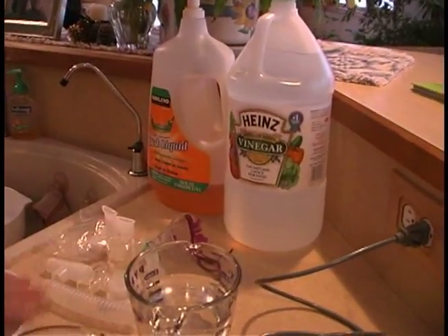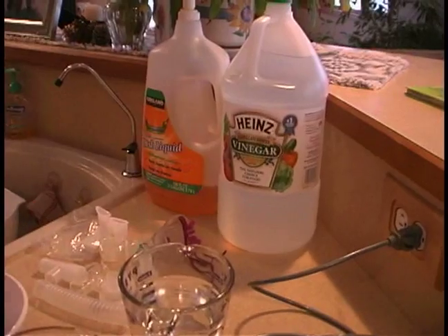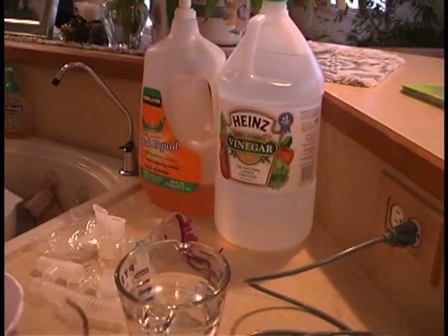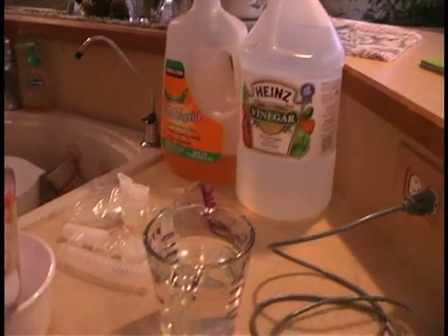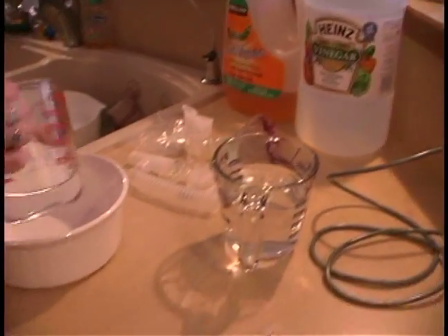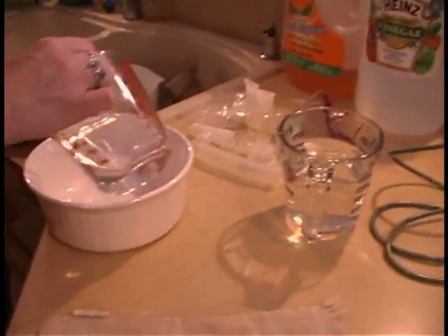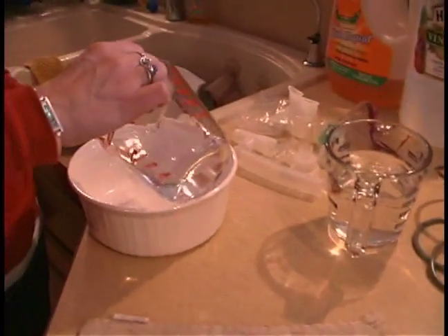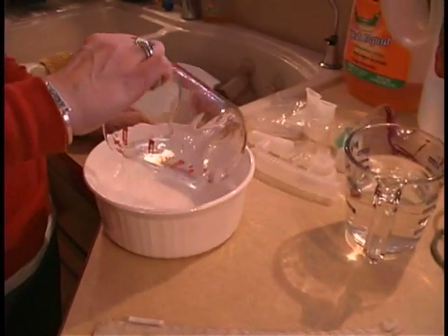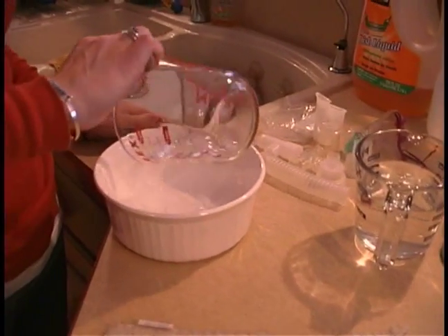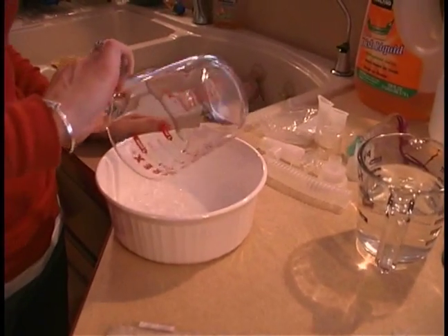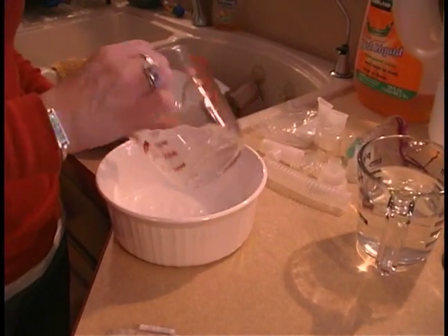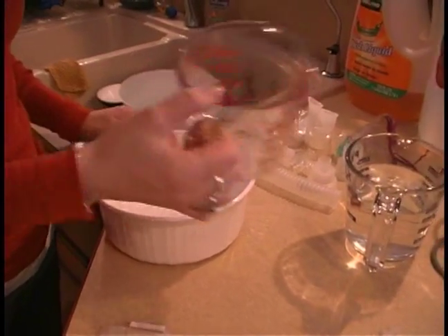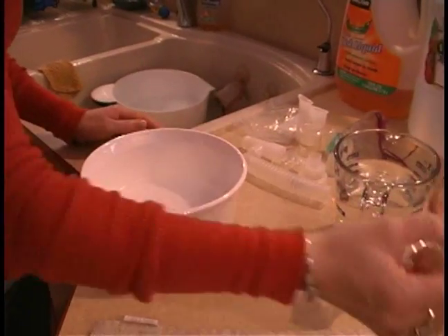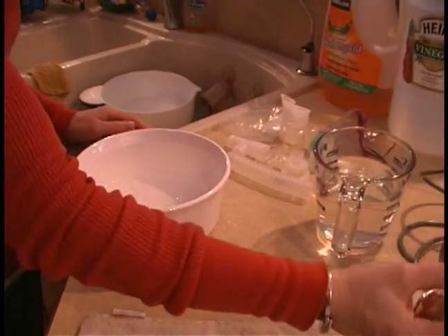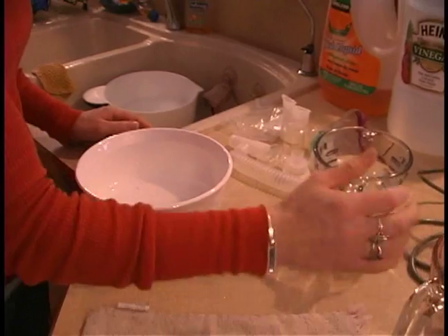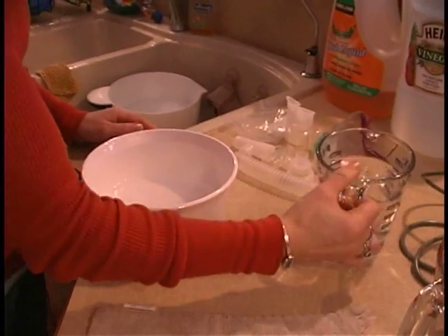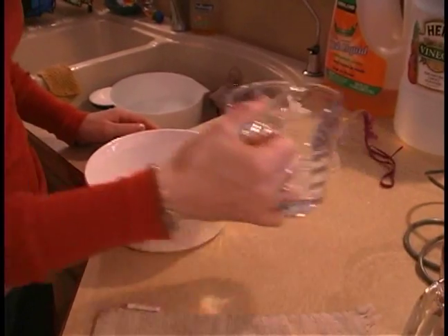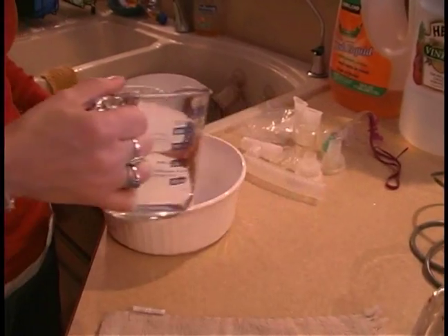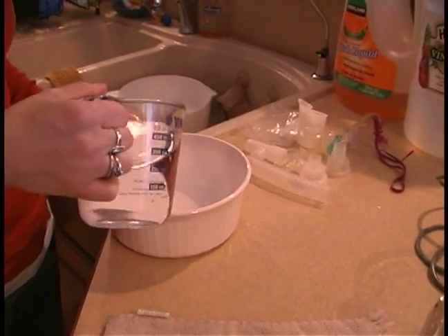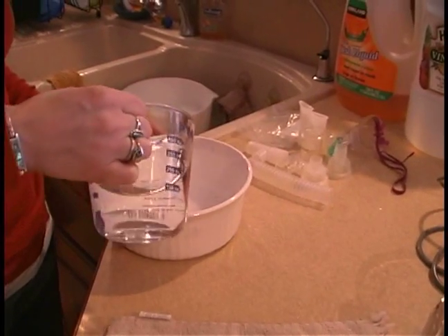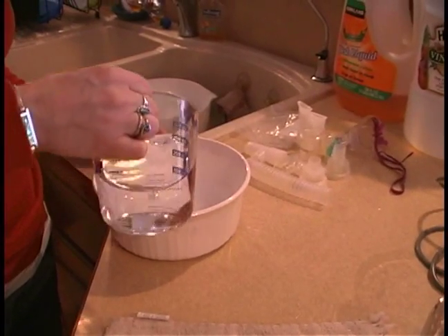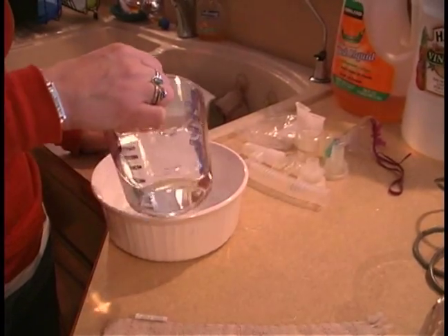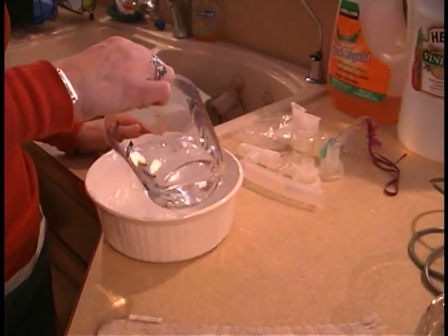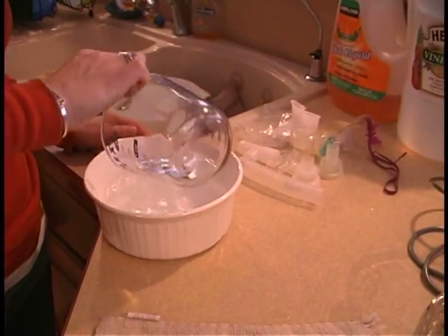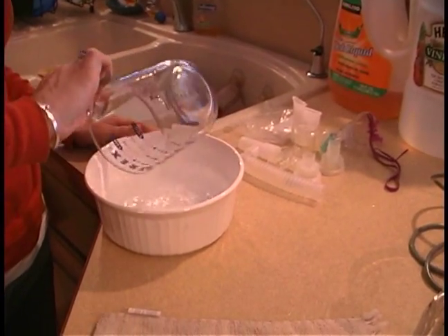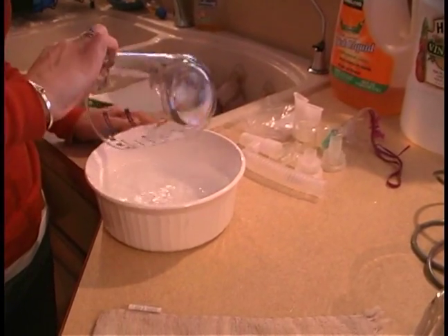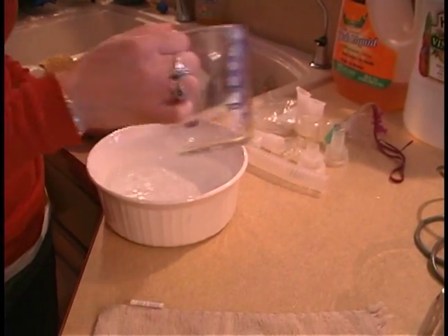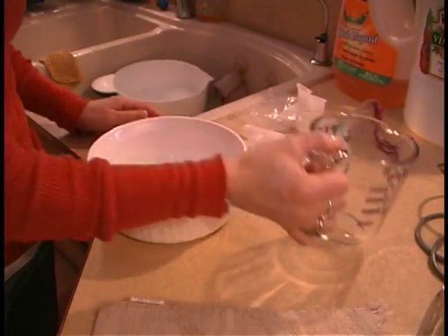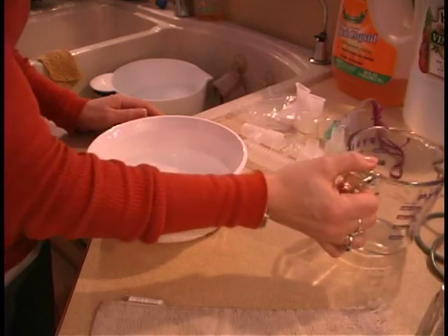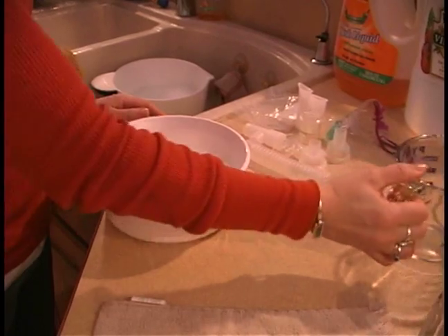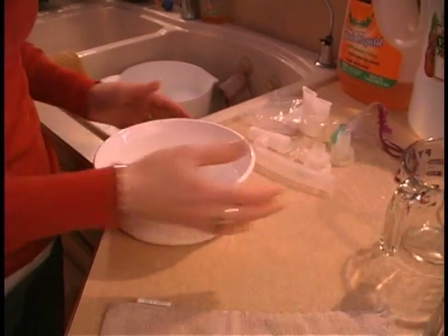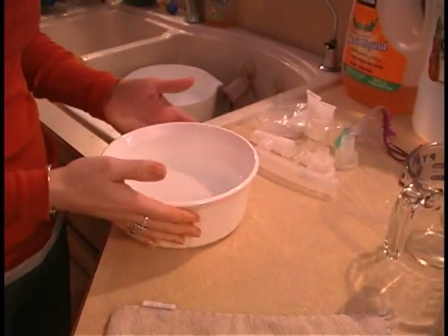What I'm going to be doing here is add one cup of vinegar and then two cups of water. You want to use clean water, purified water, or distilled water if you have that.